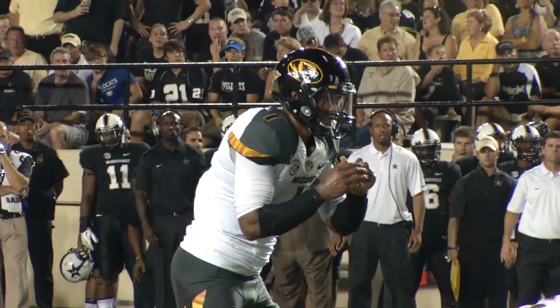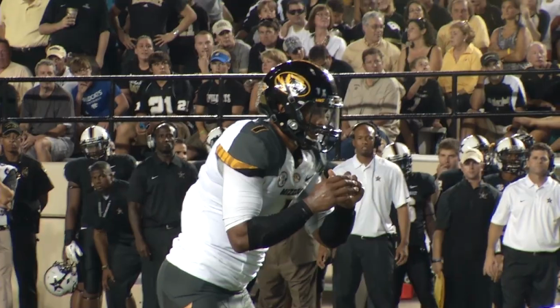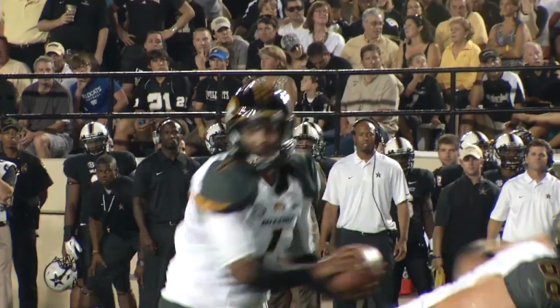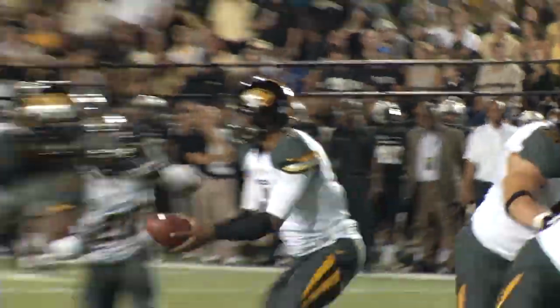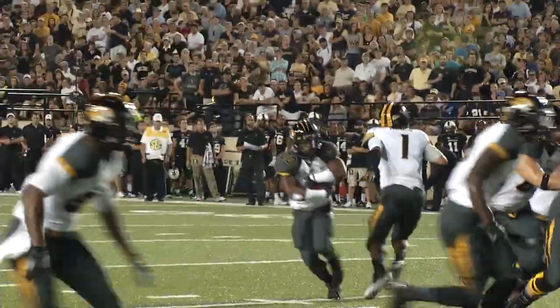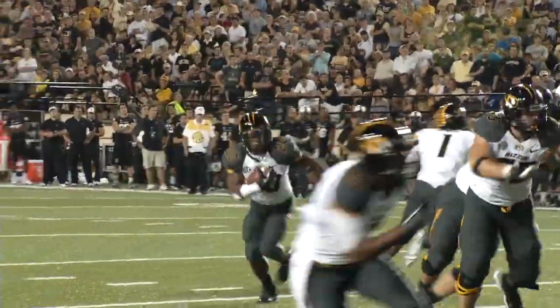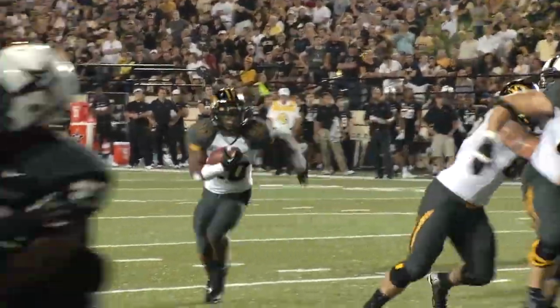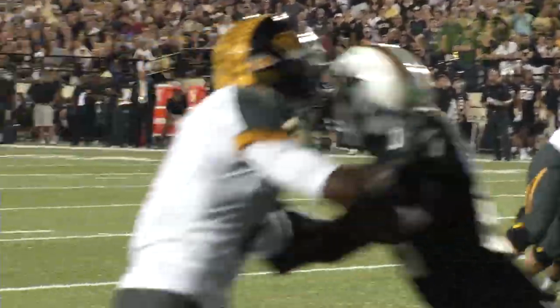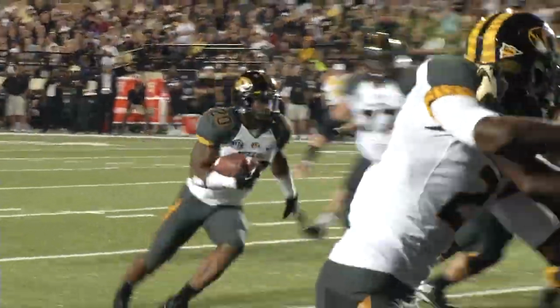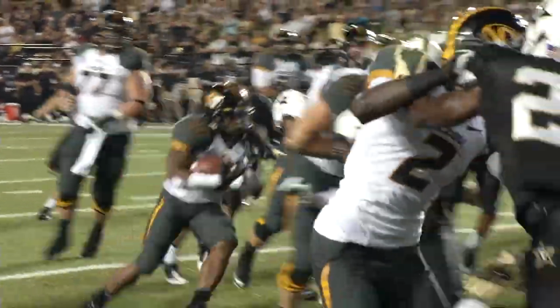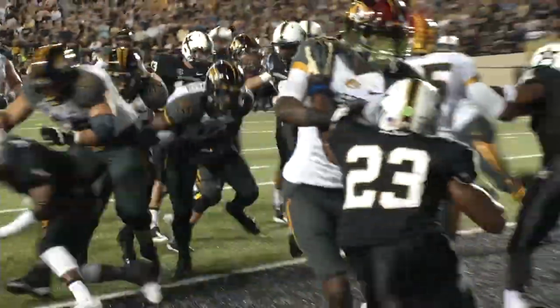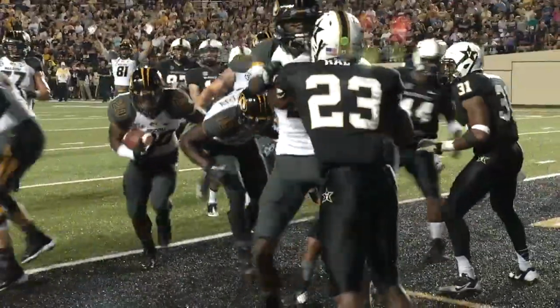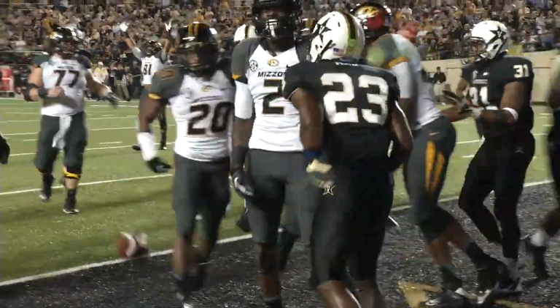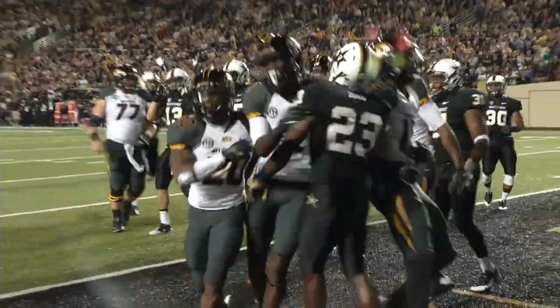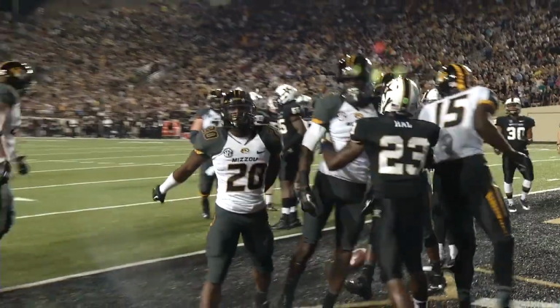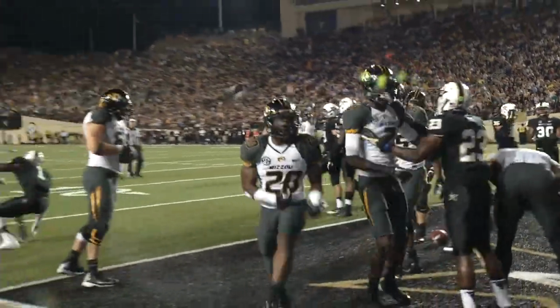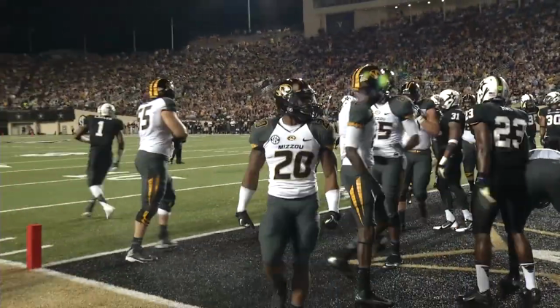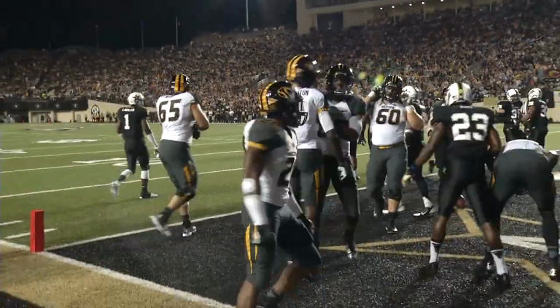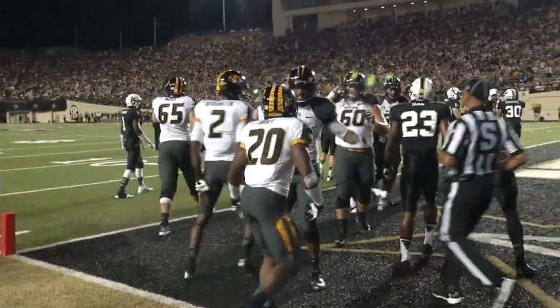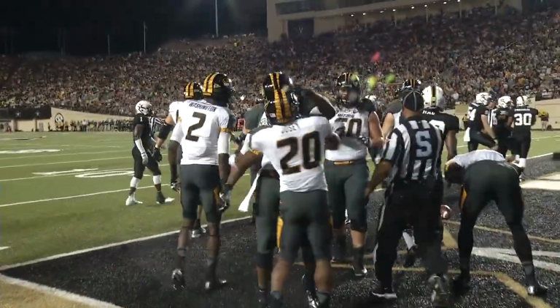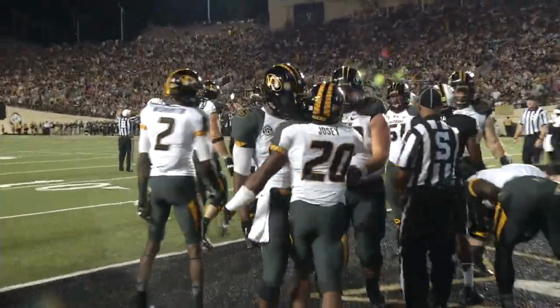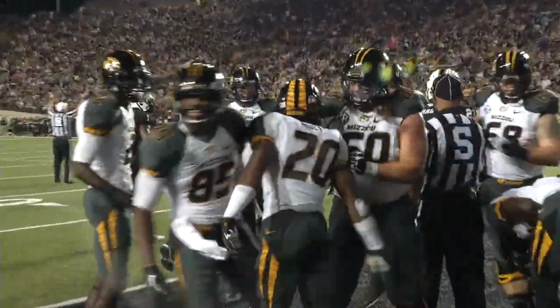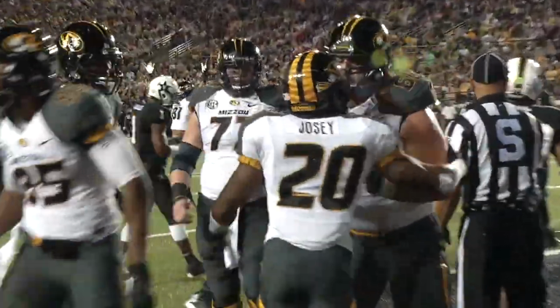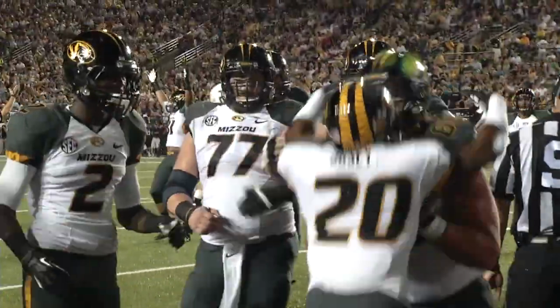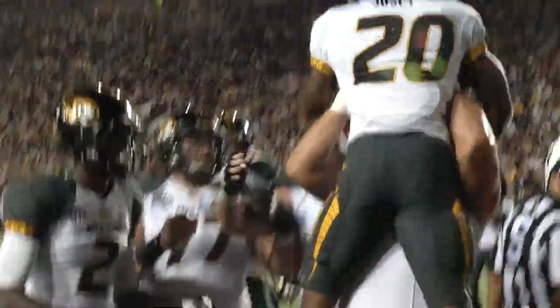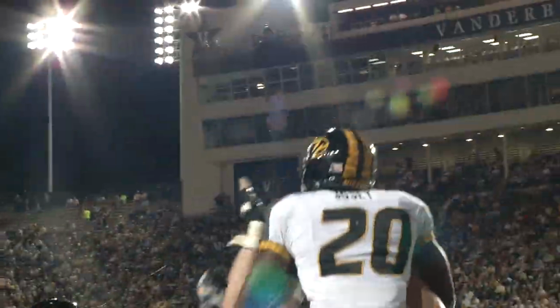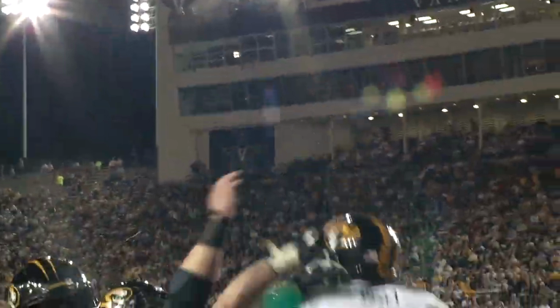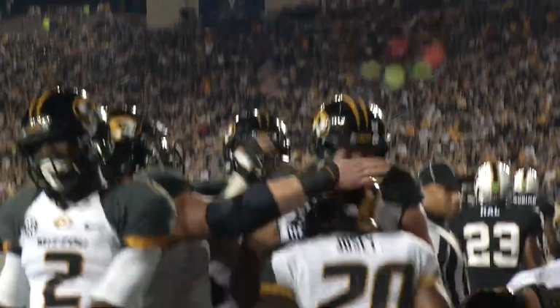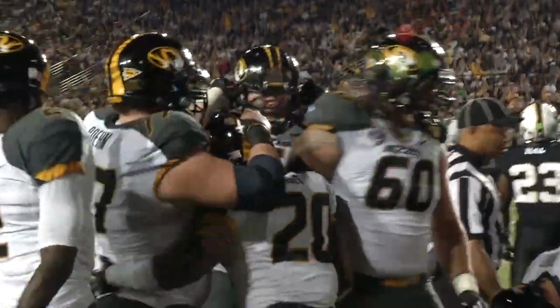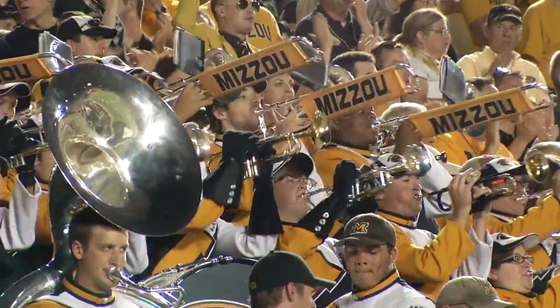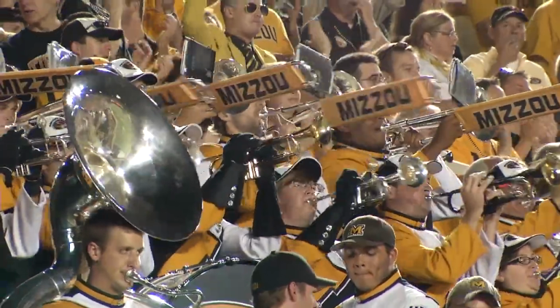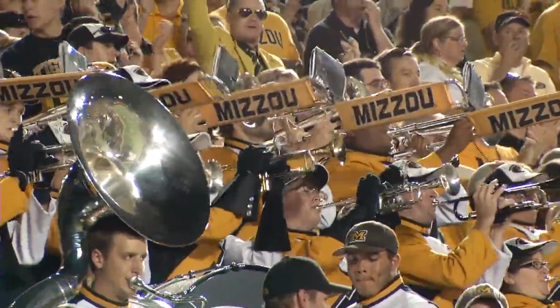Three receivers split to the right. Takes the snap, turns and hands to Josie. Ronnie Wright gets outside, gets into the end zone. Touchdown, Missouri — on a five-yard run by Henry Josie. The Tigers answer the Vanderbilt score.